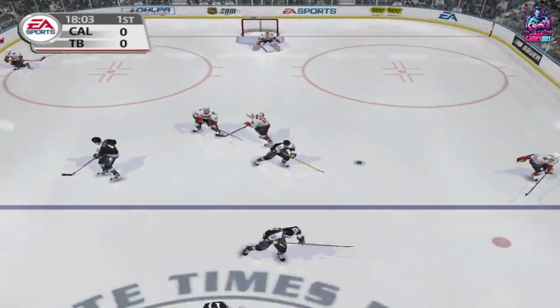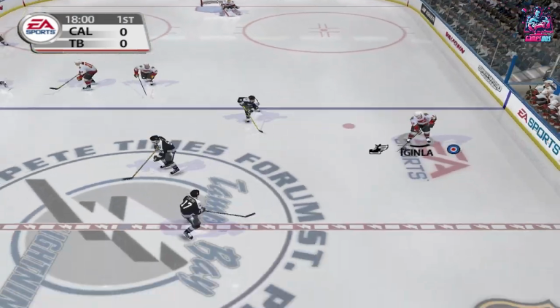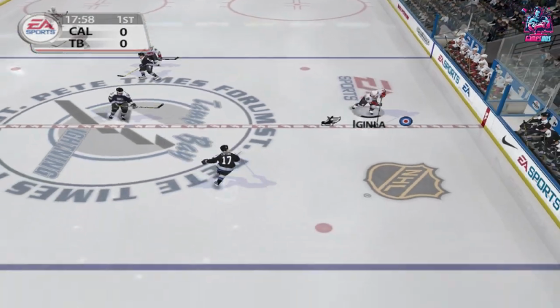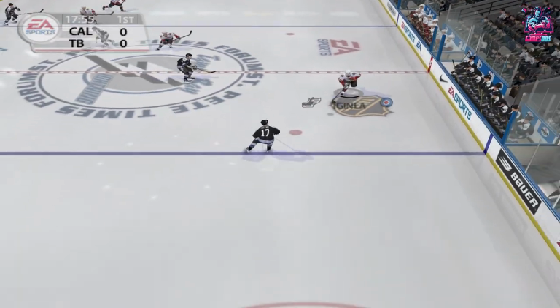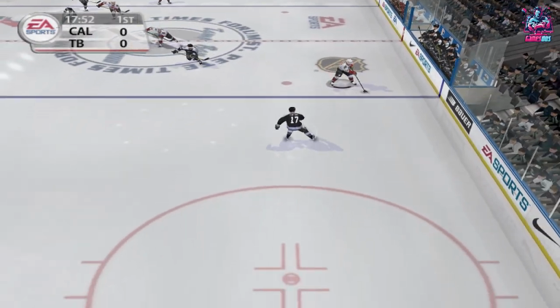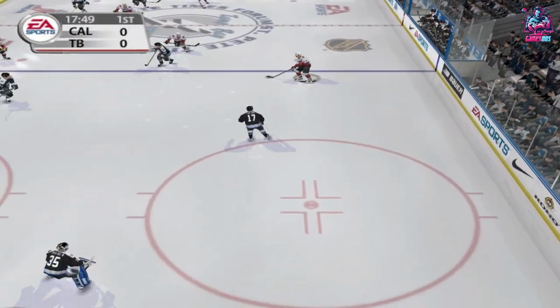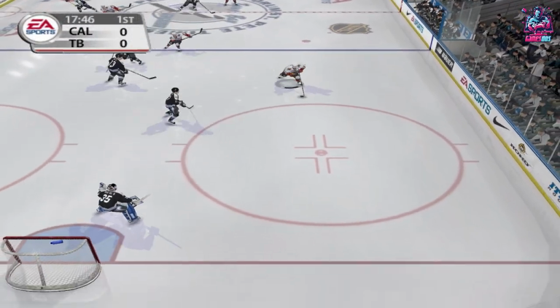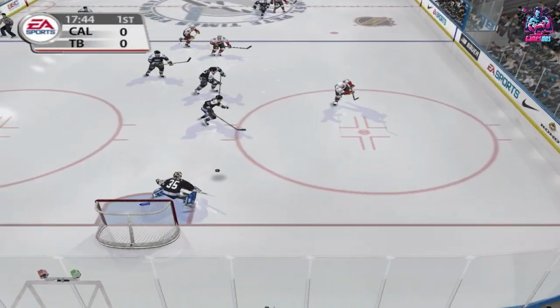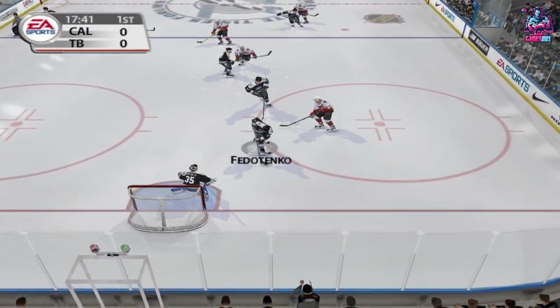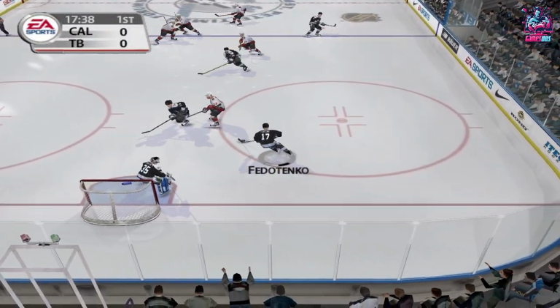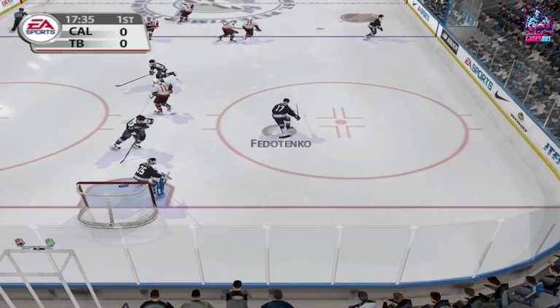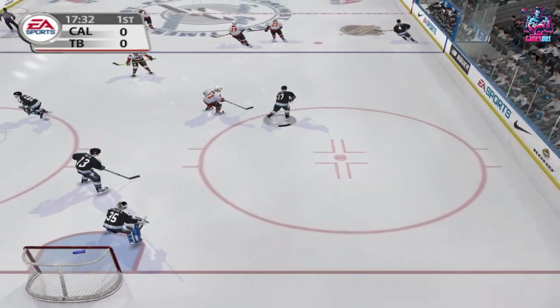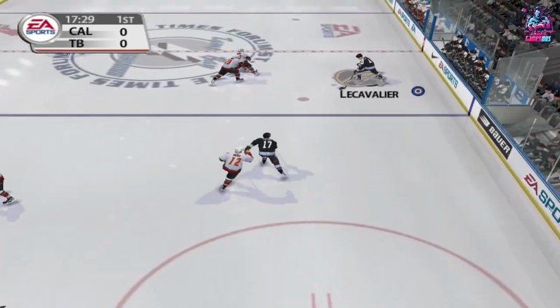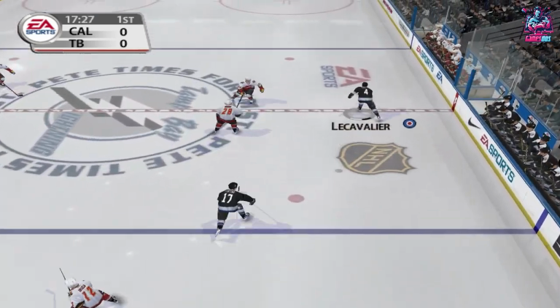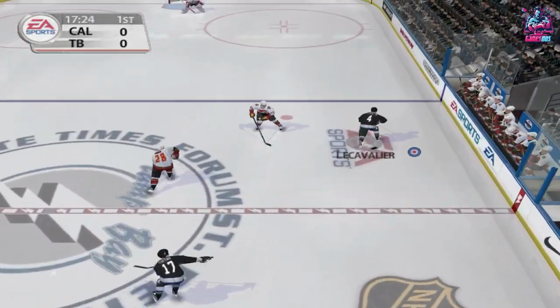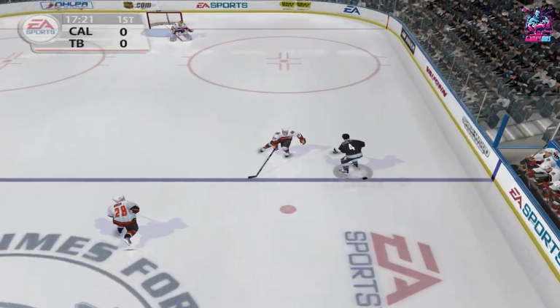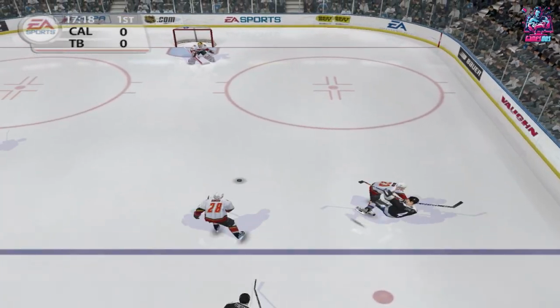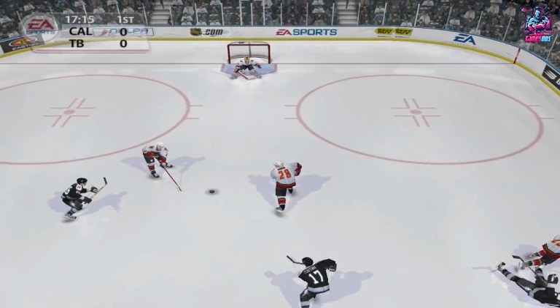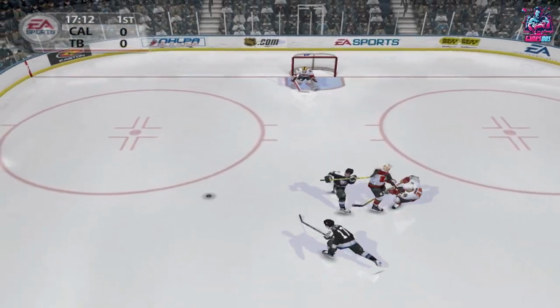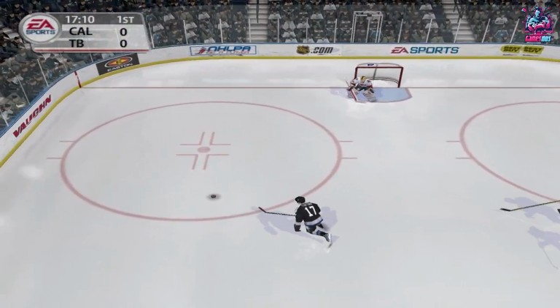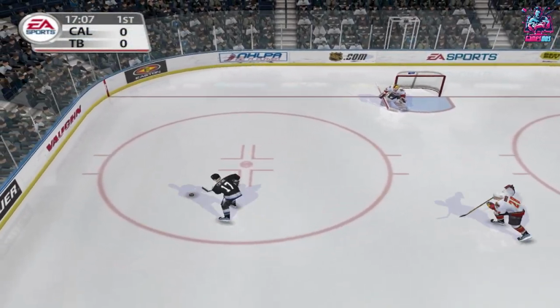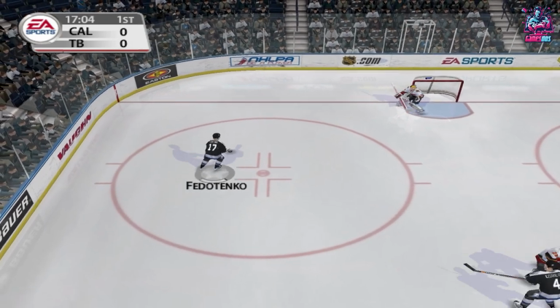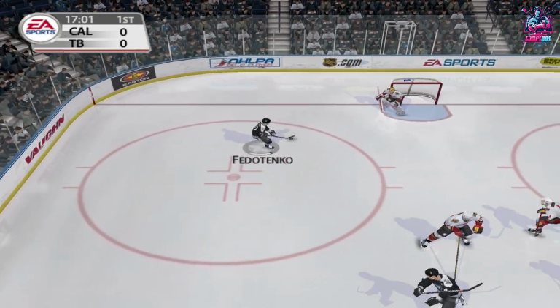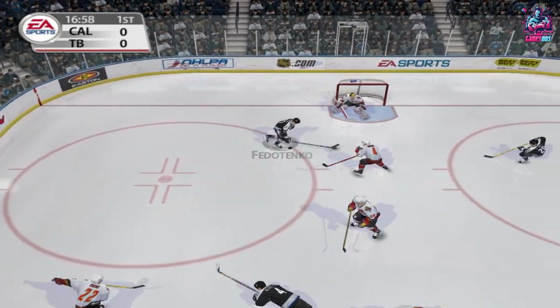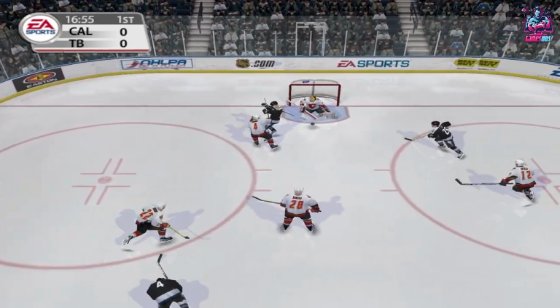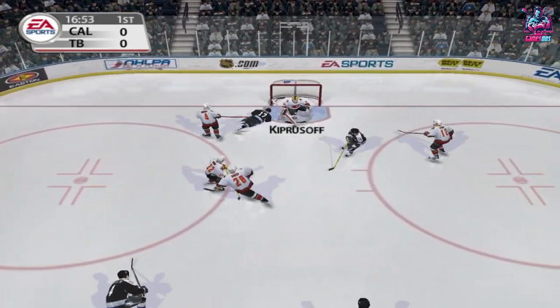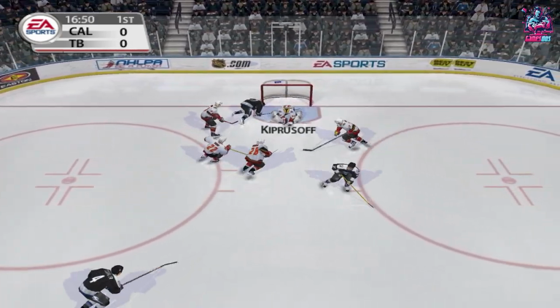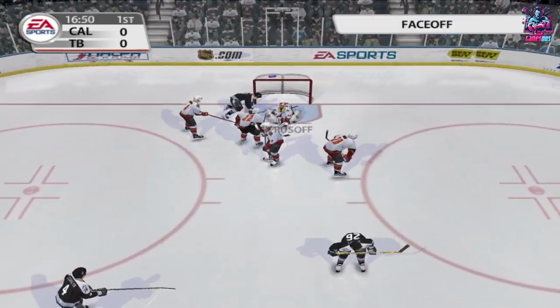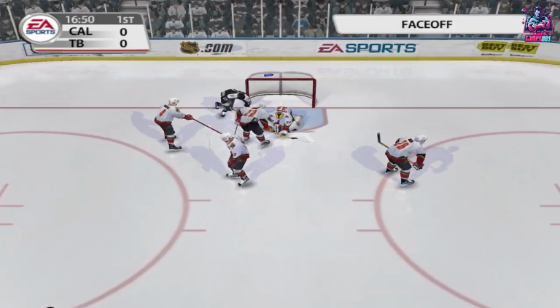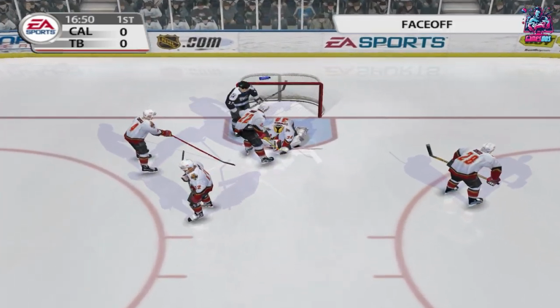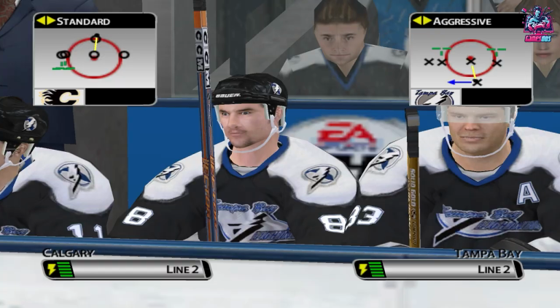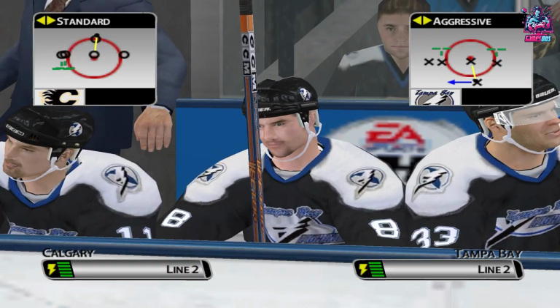Brings it out, in over the line. Pushed aside by Heavy Bullen. Over the blue line, in front, leveled. Kiprasov covers up for the whistle.